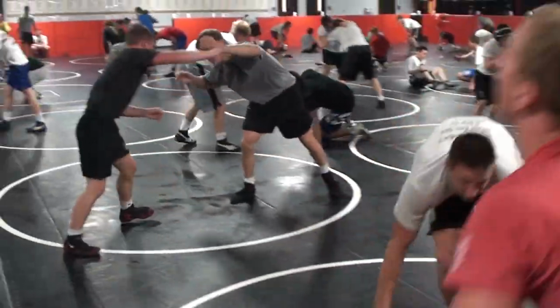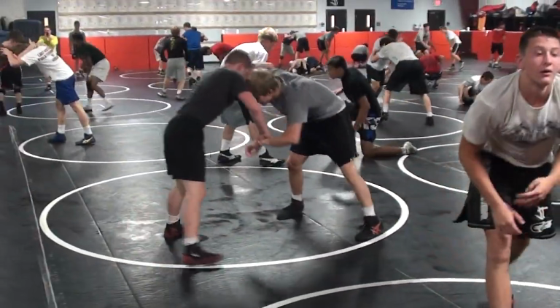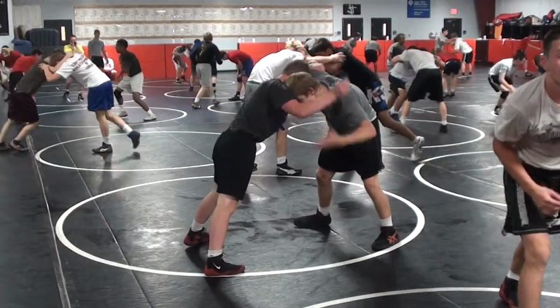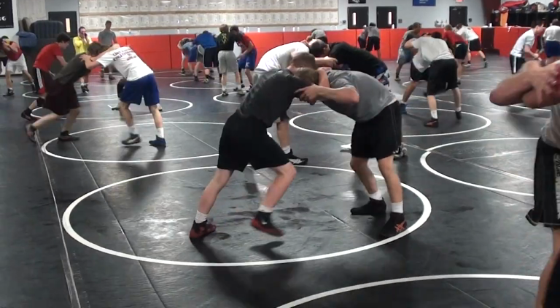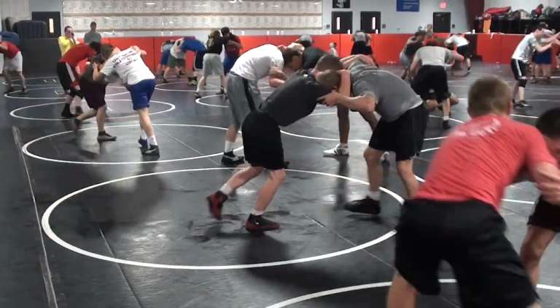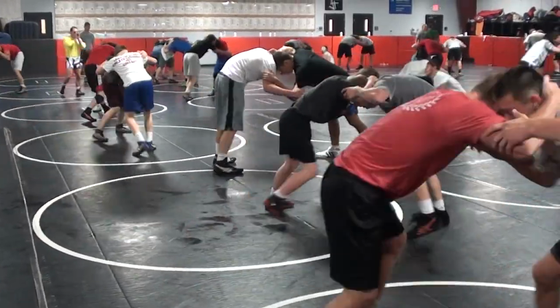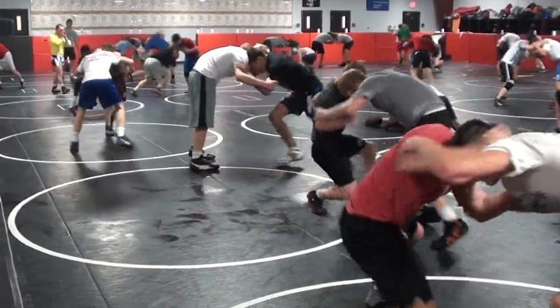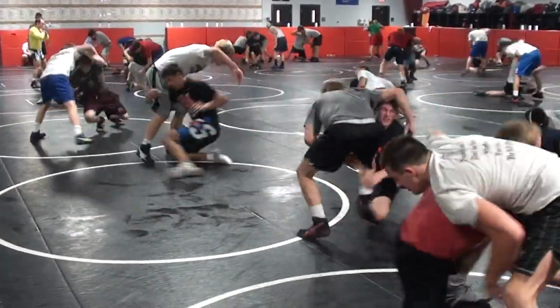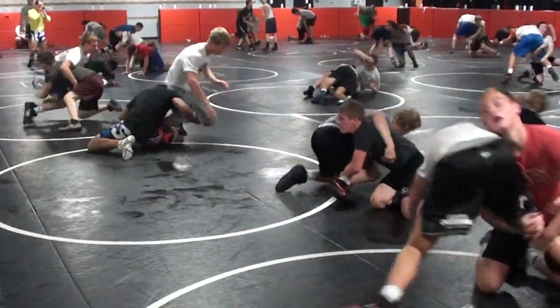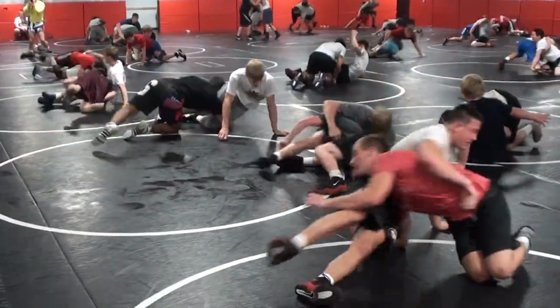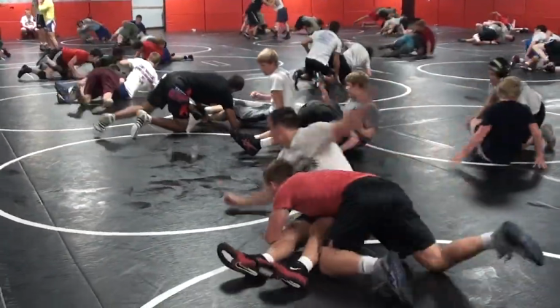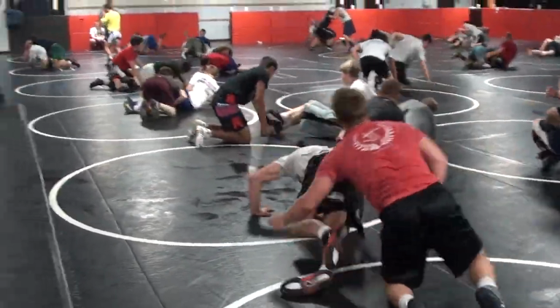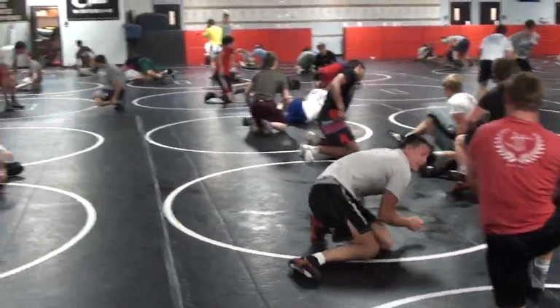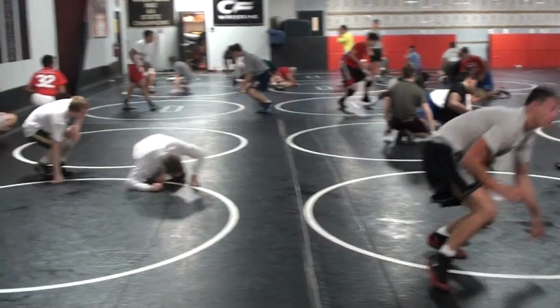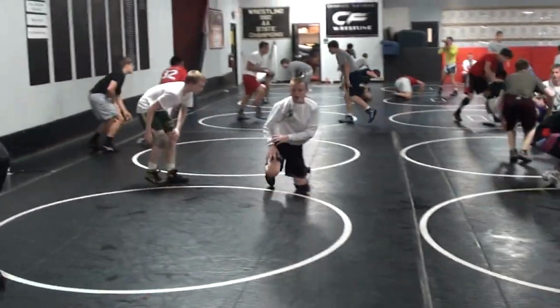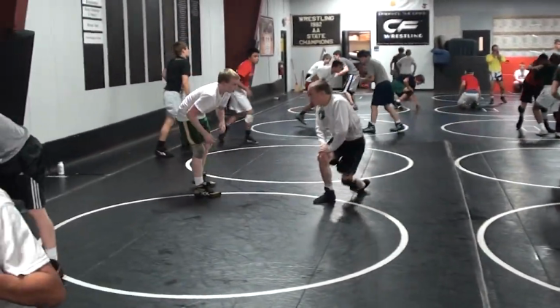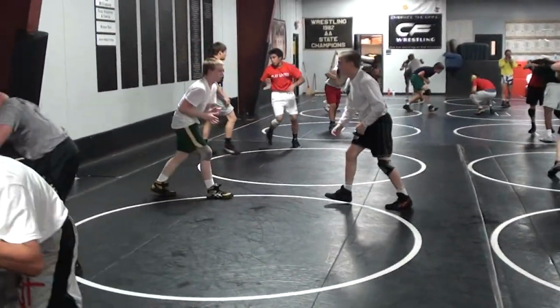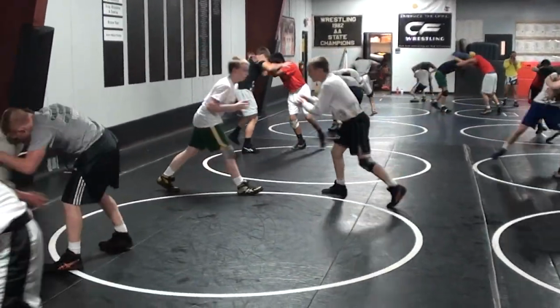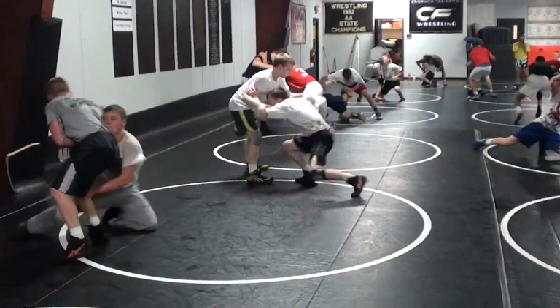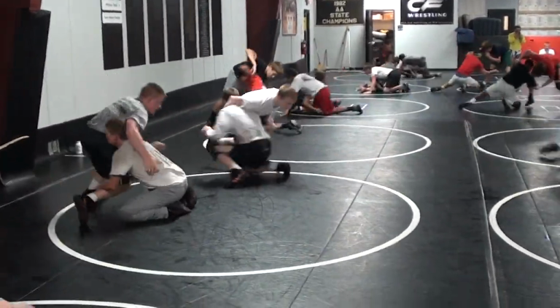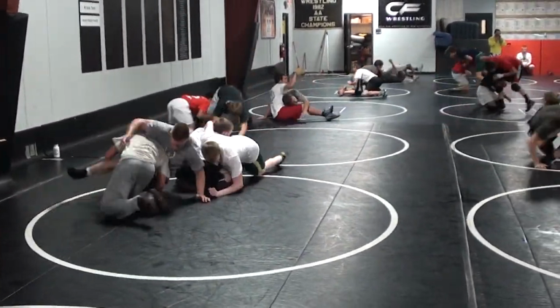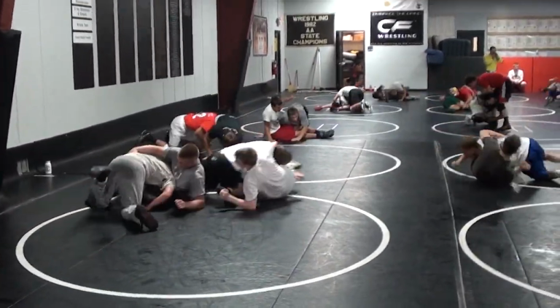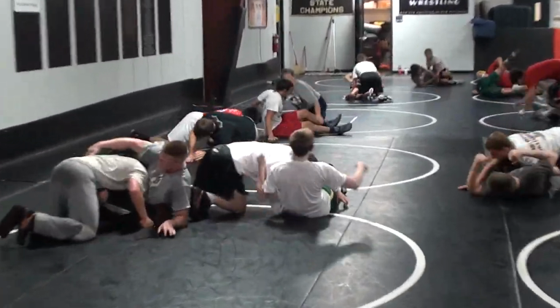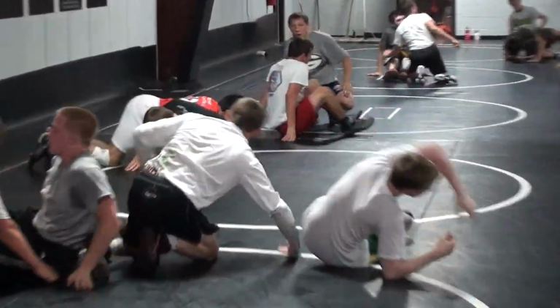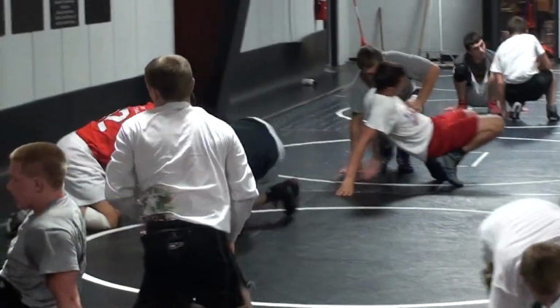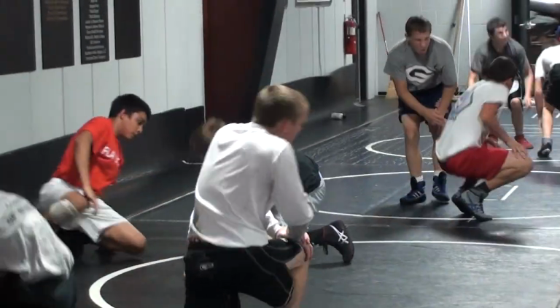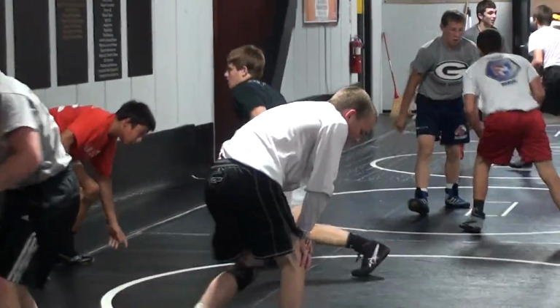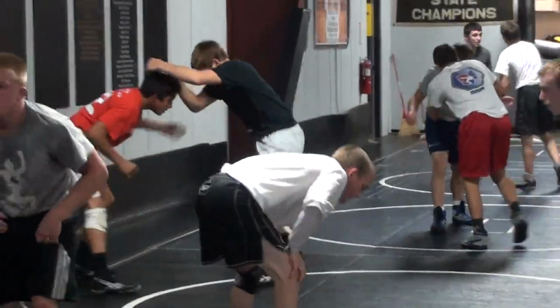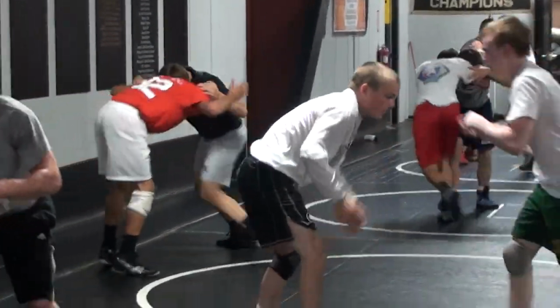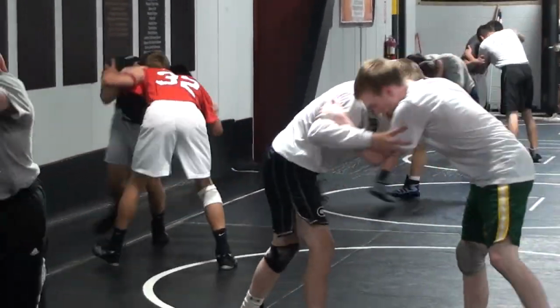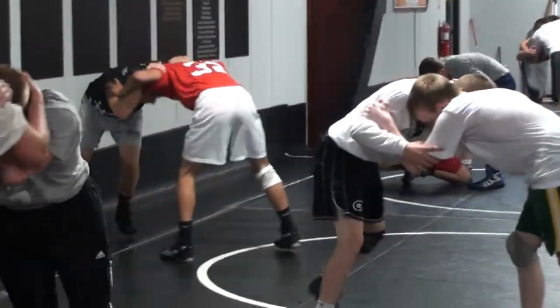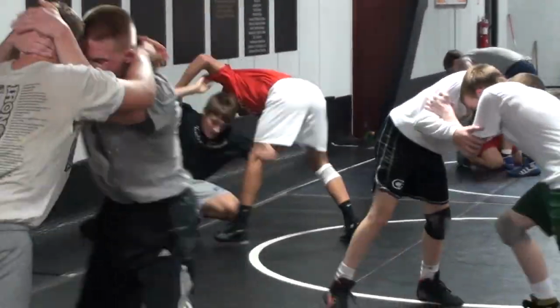Inside, high collar tie, head outside, rotate, go hit. Inside tie, collar tie, head outside — no shake, no hit. Inside tie, collar tie, head outside — no shake, no hit.